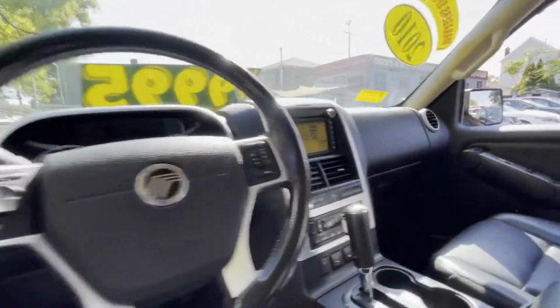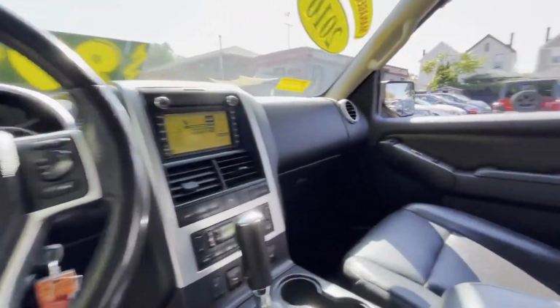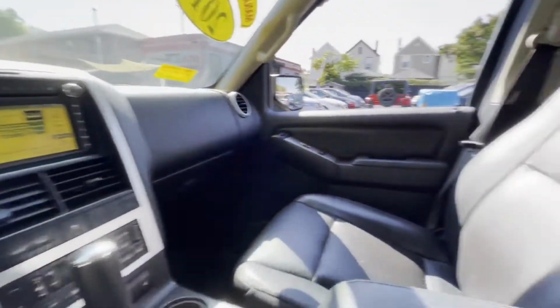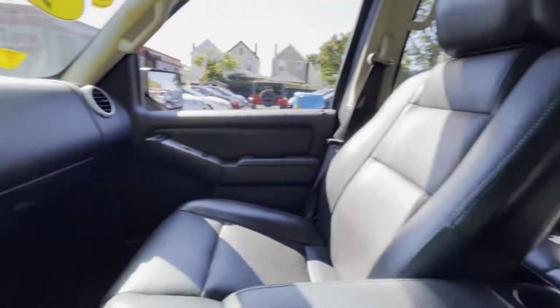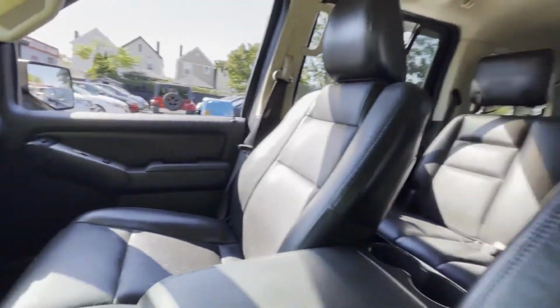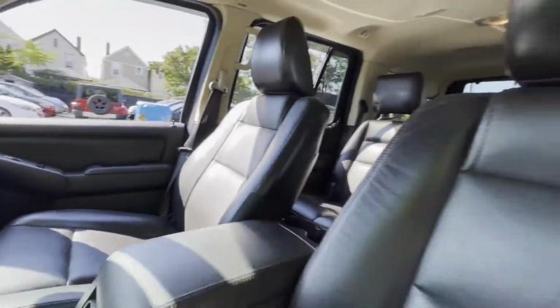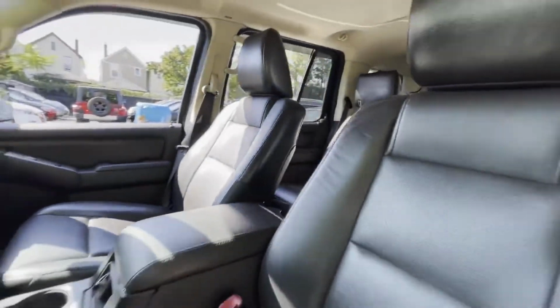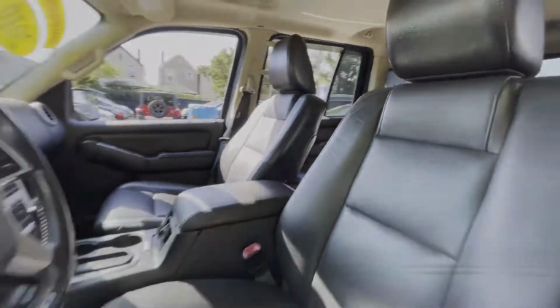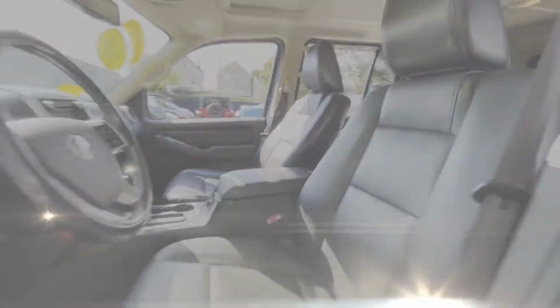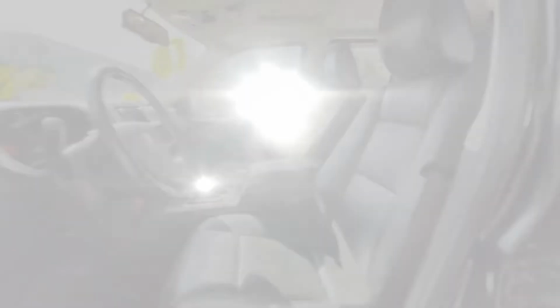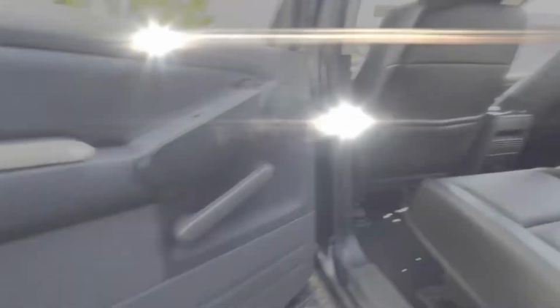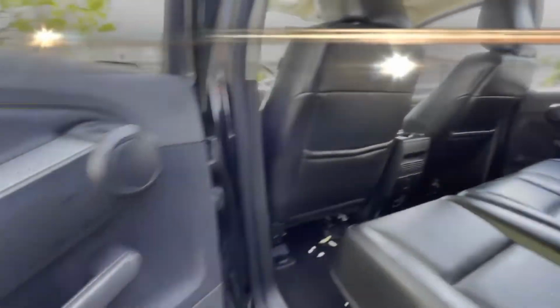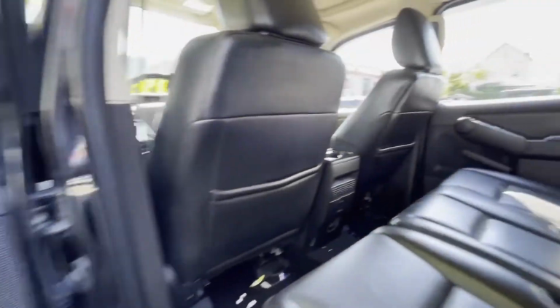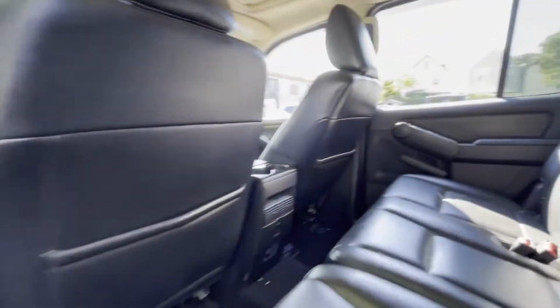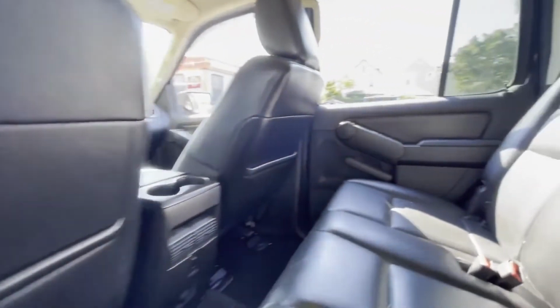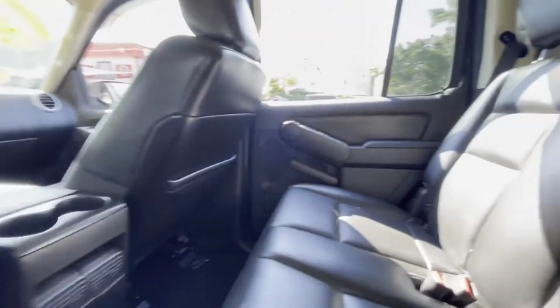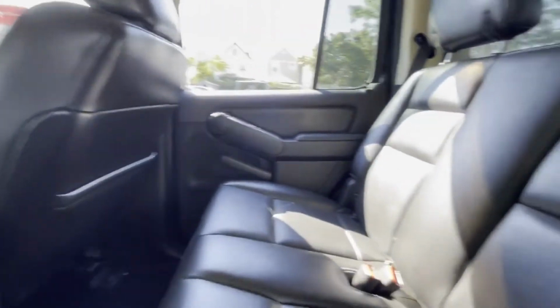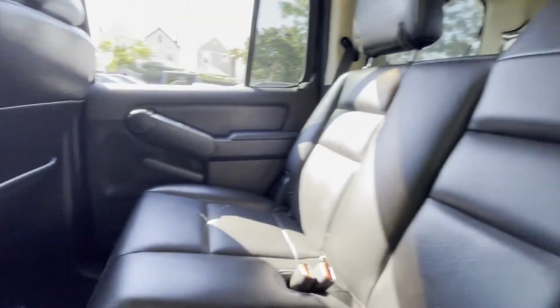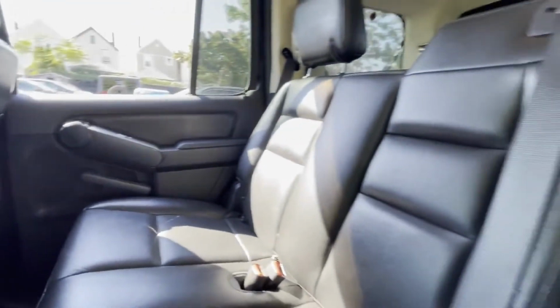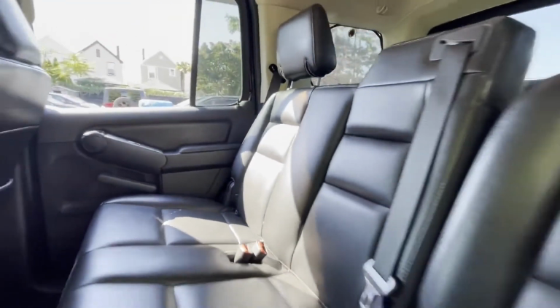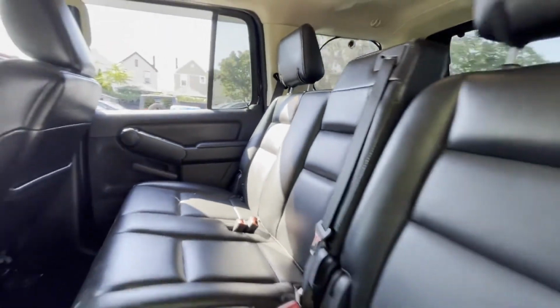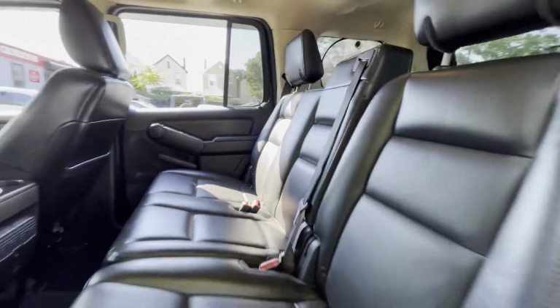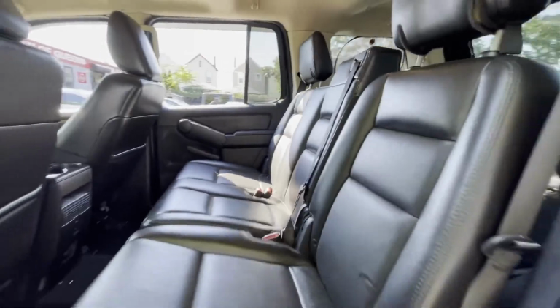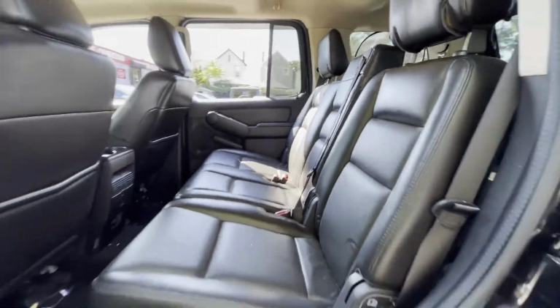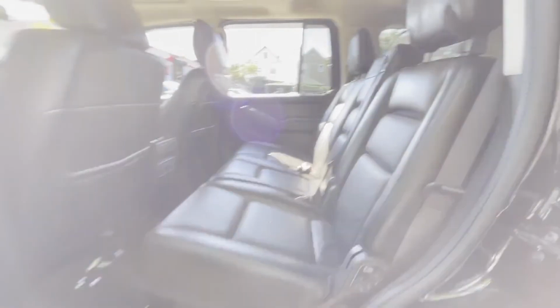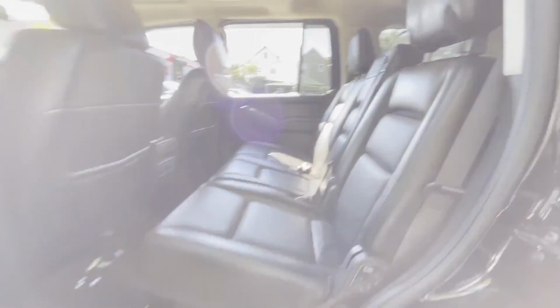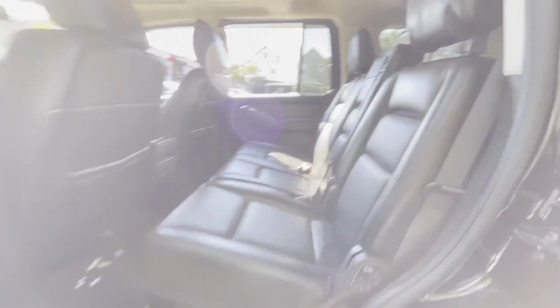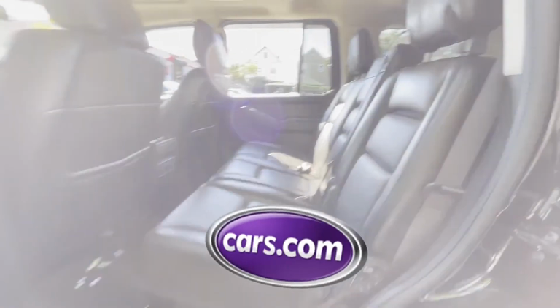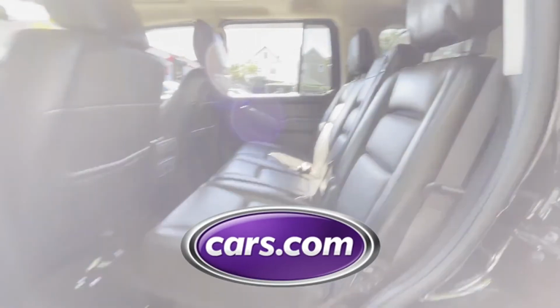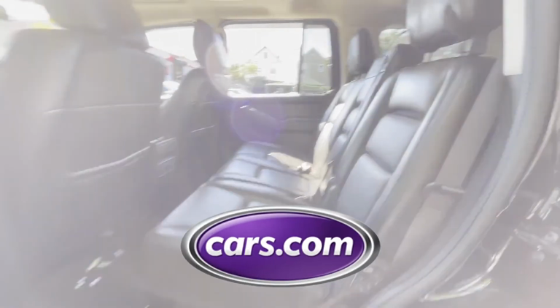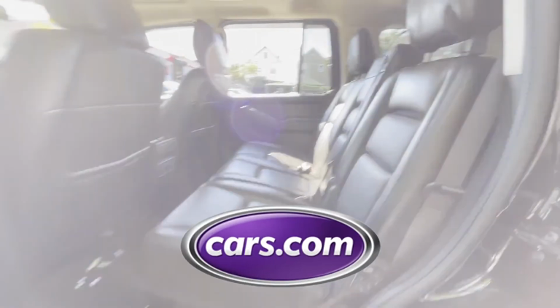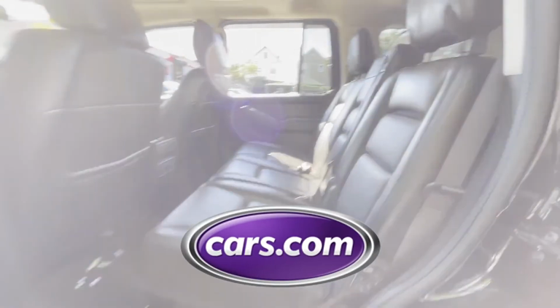Heated side-view mirrors, leather seats, moonroof, passenger seat adjustable lumbar support, memory seat. This is a top-rated dealer.